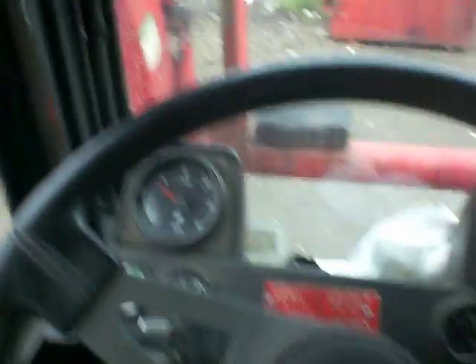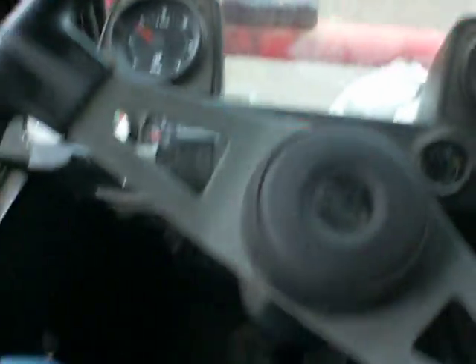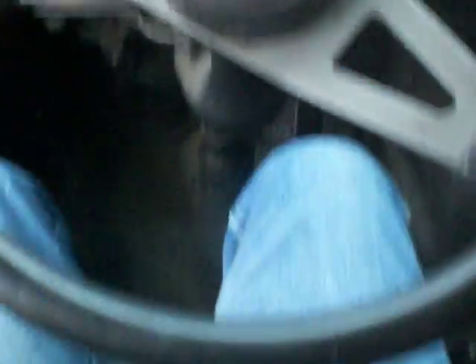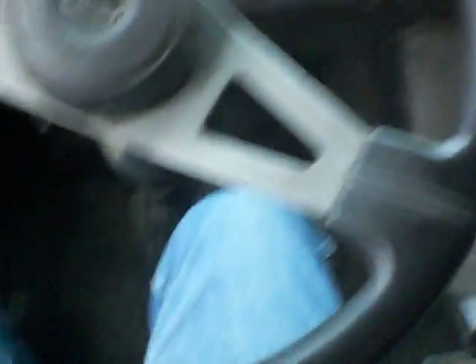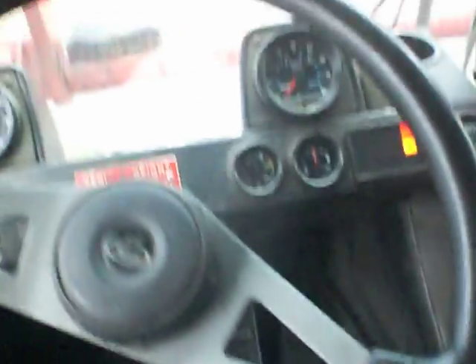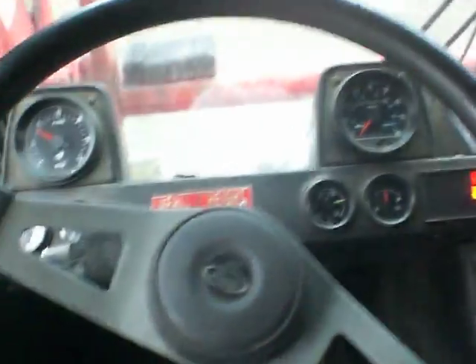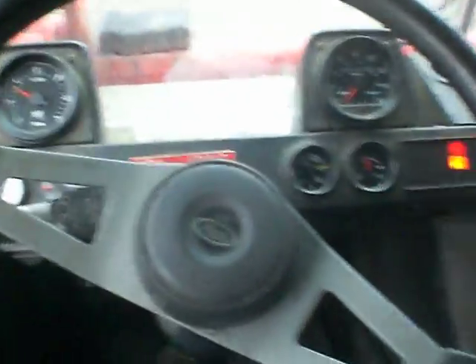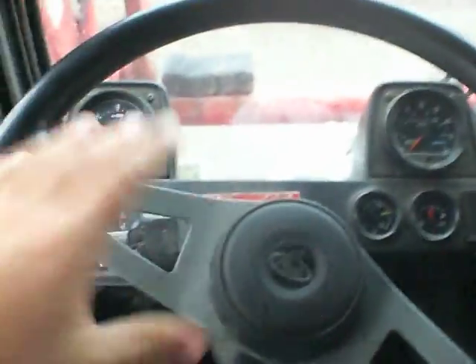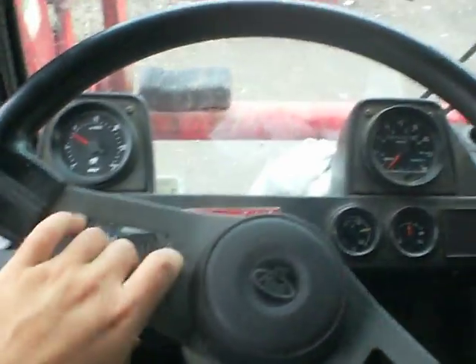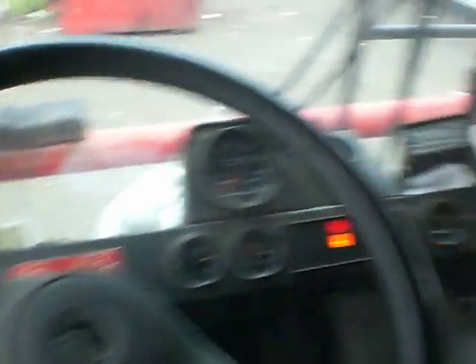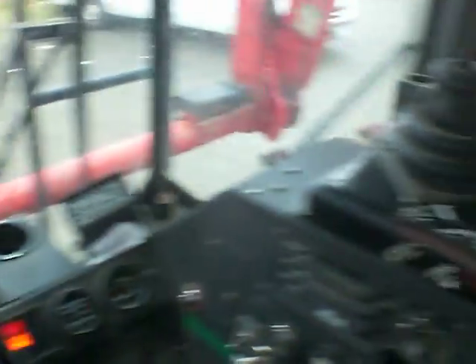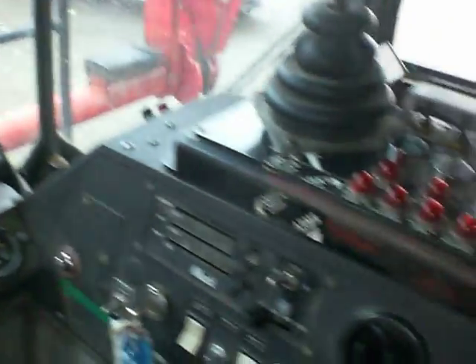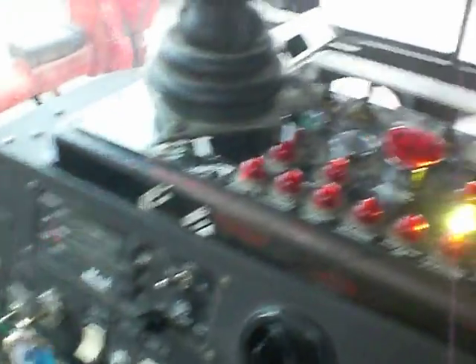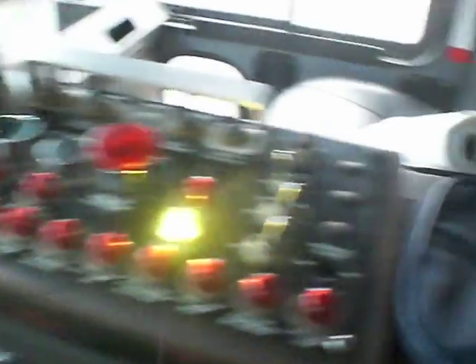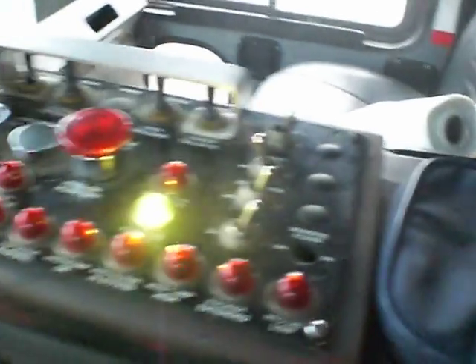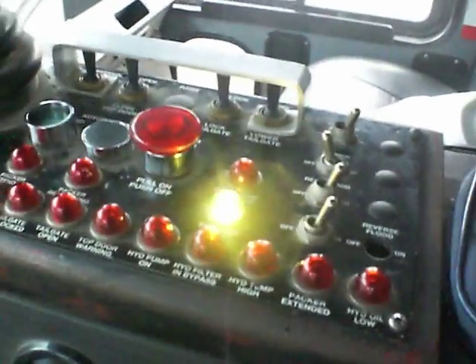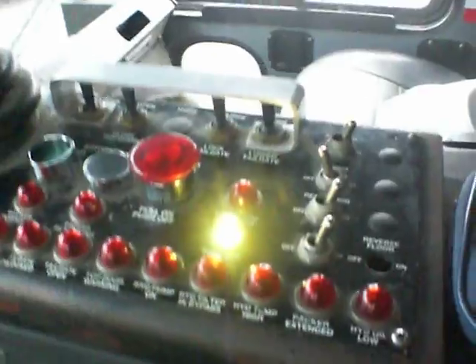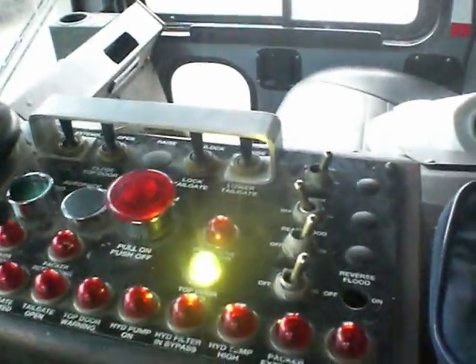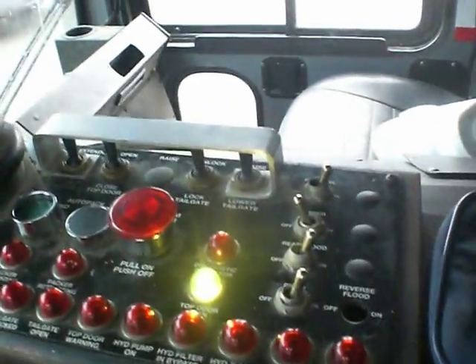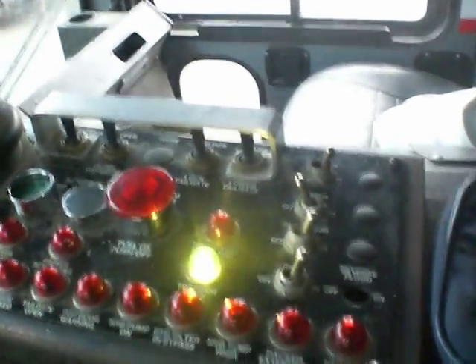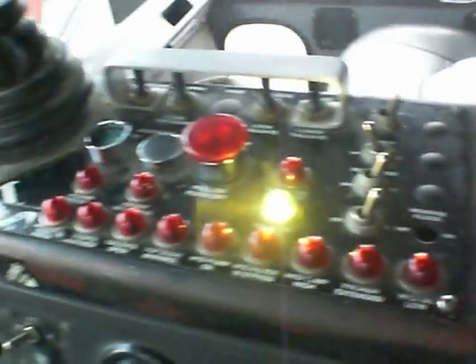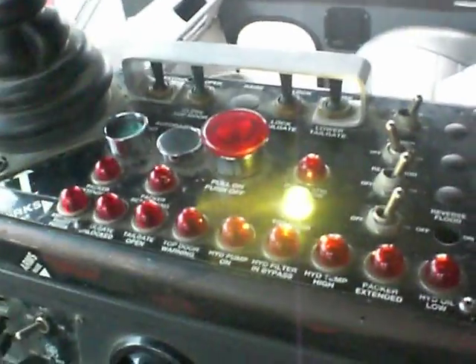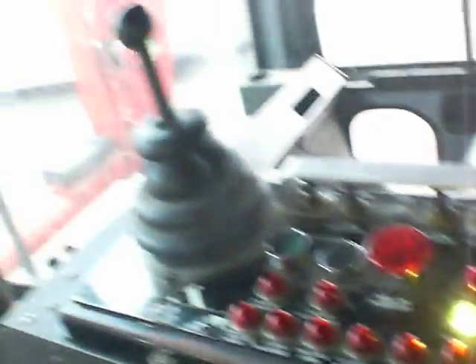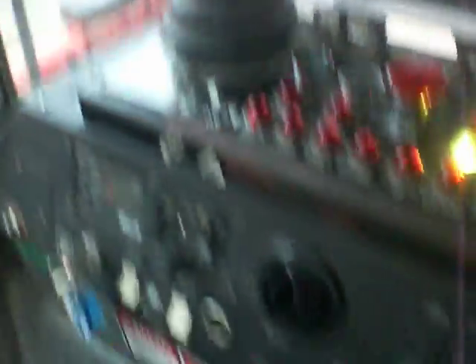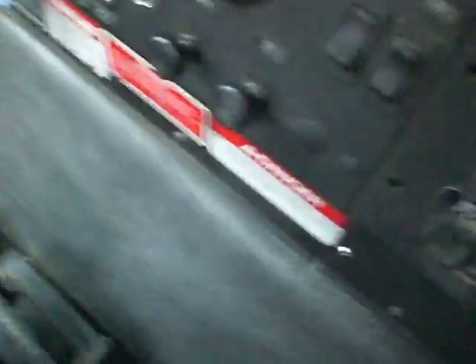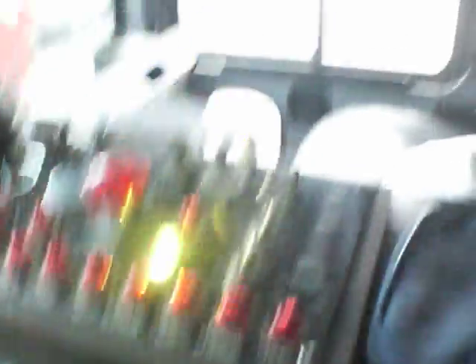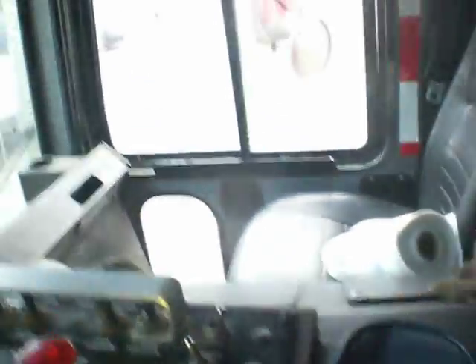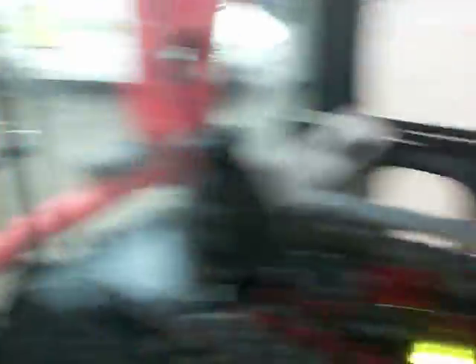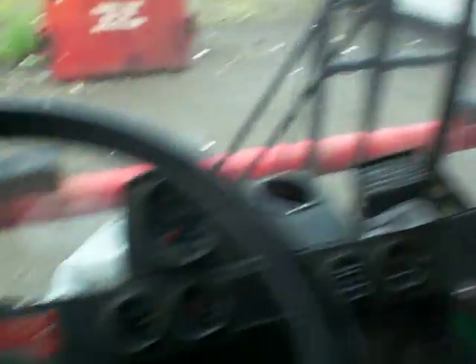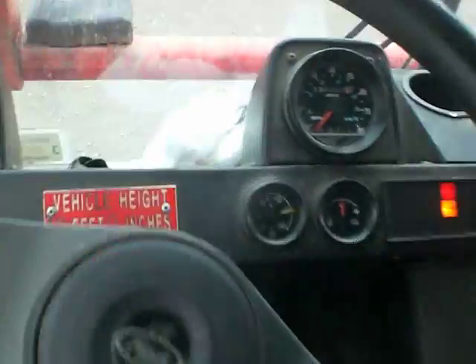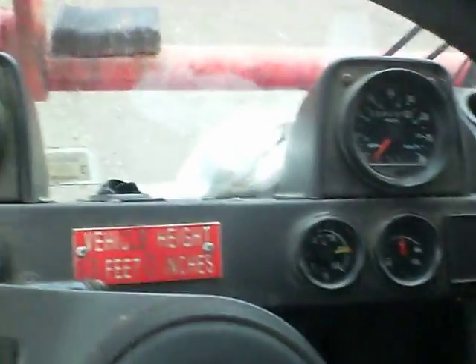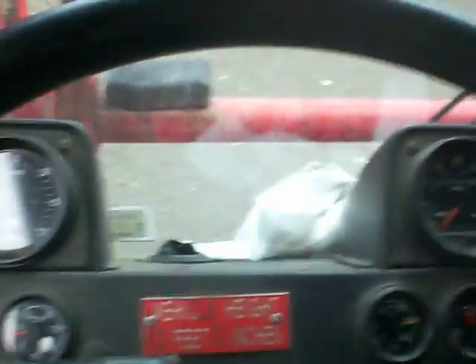This is a 2002 Mack. As you can see, it has the more modern steering wheel. It is equipped with all the basic functioning controls. But most importantly folks, let's take you on the outside for a minute.